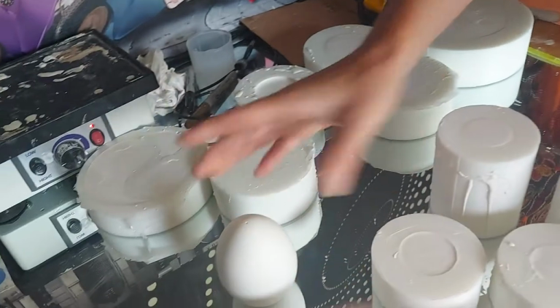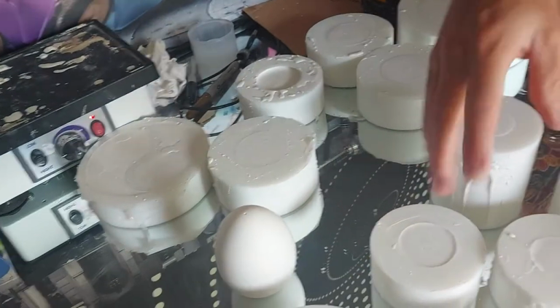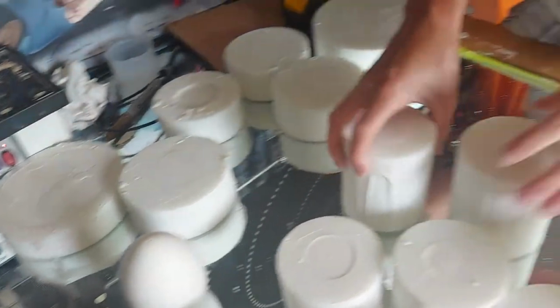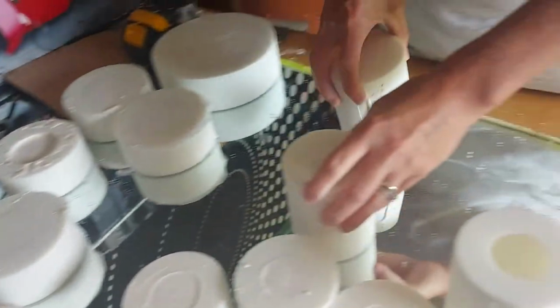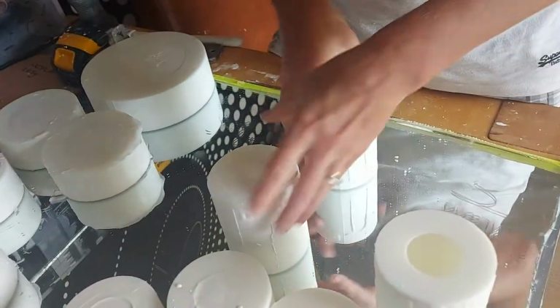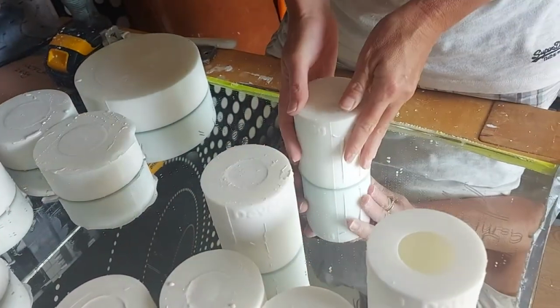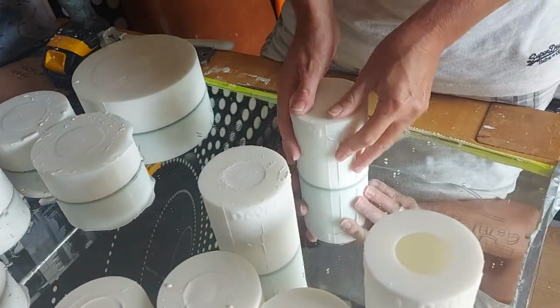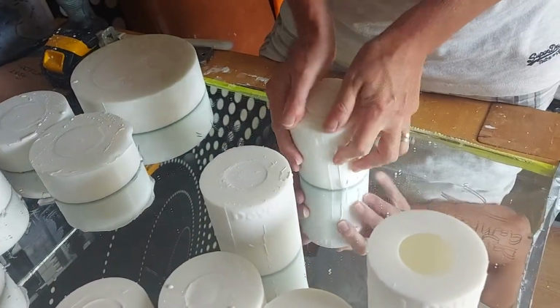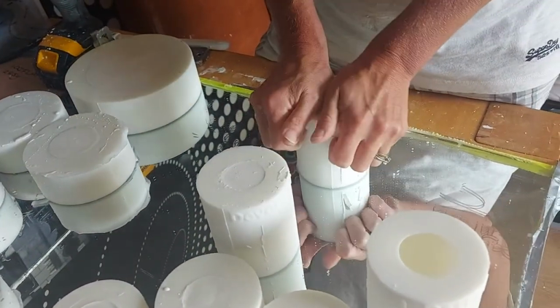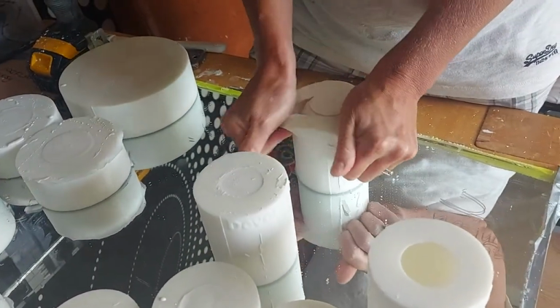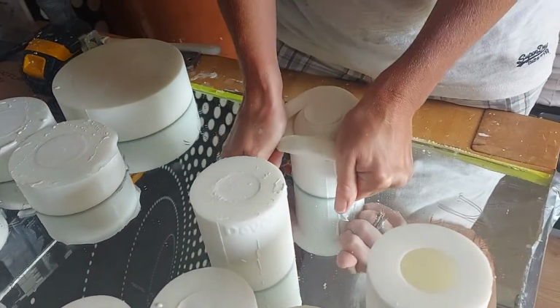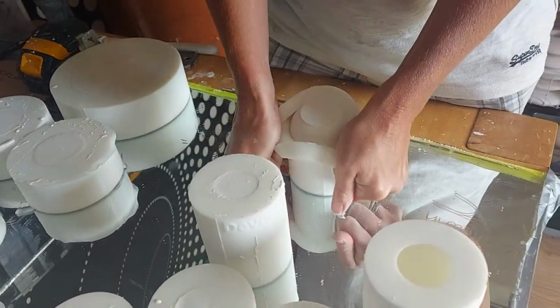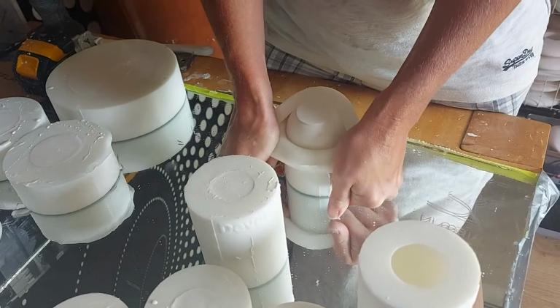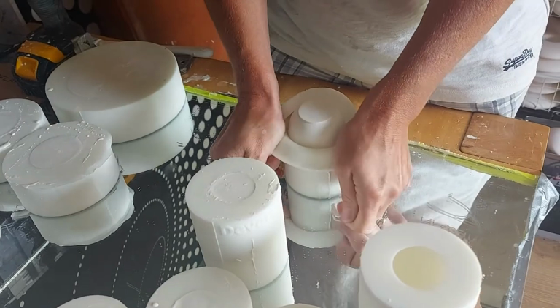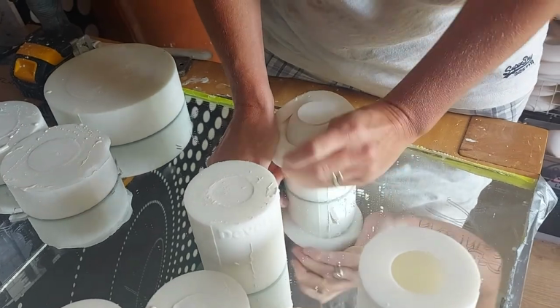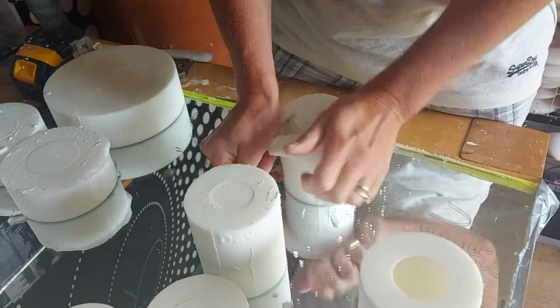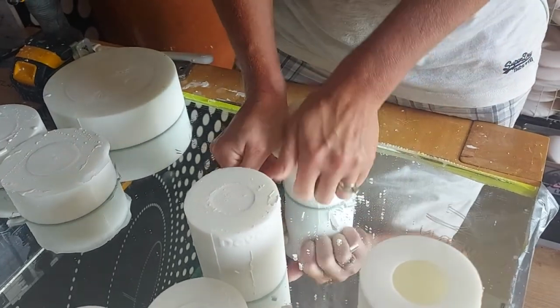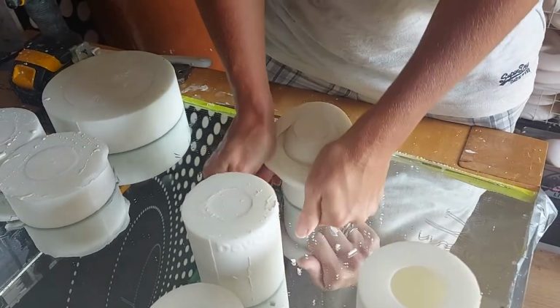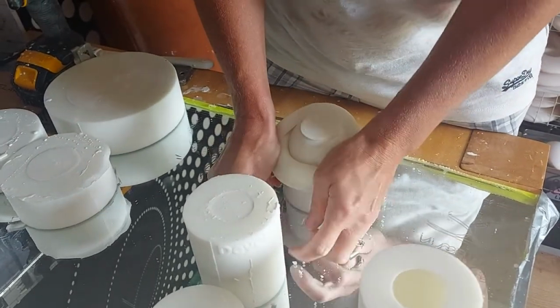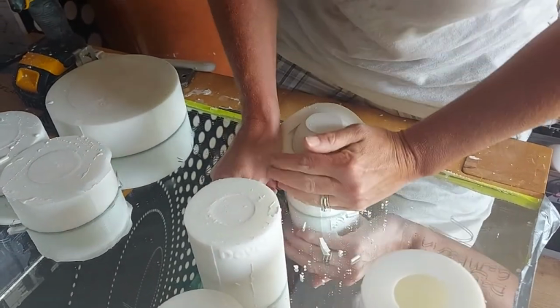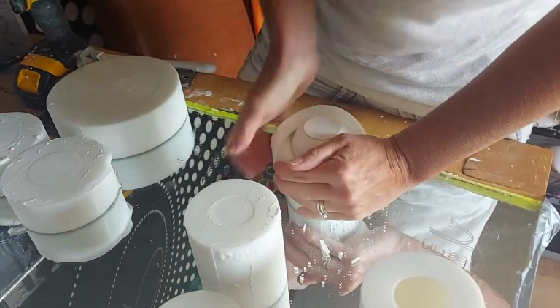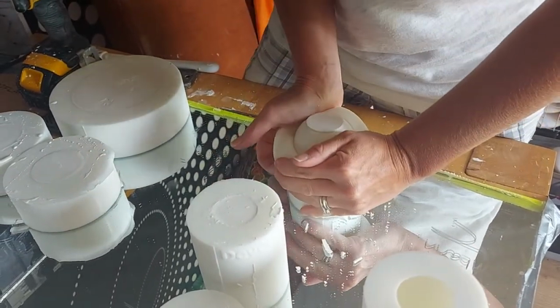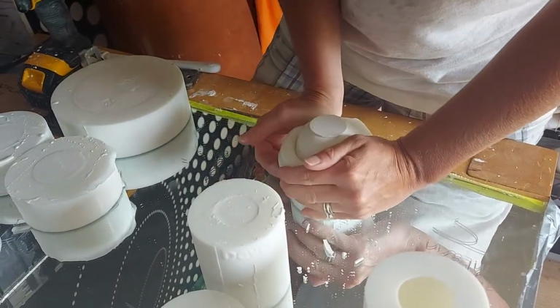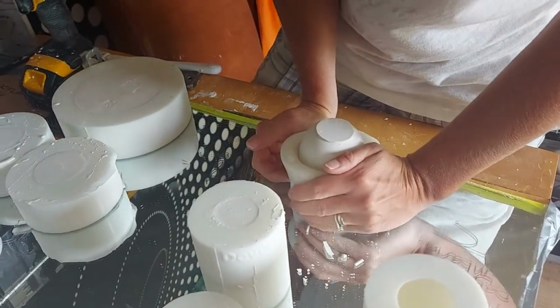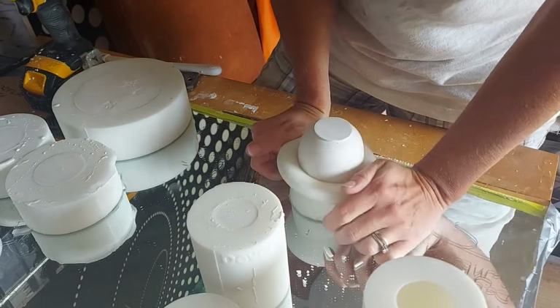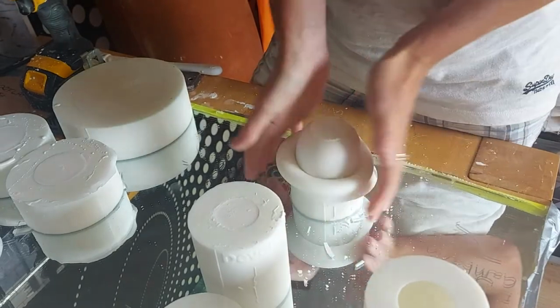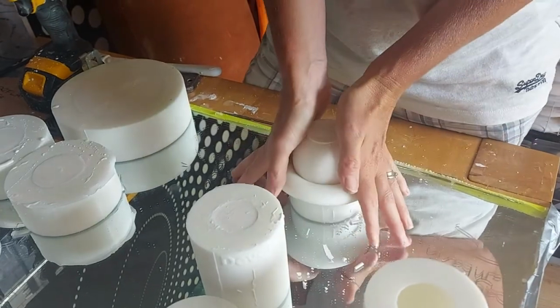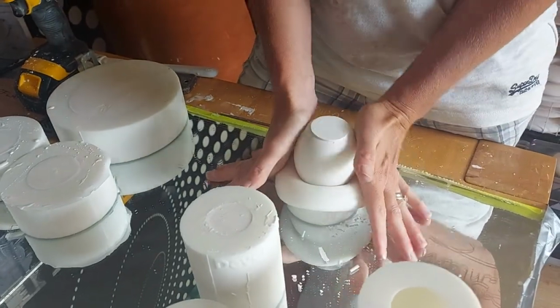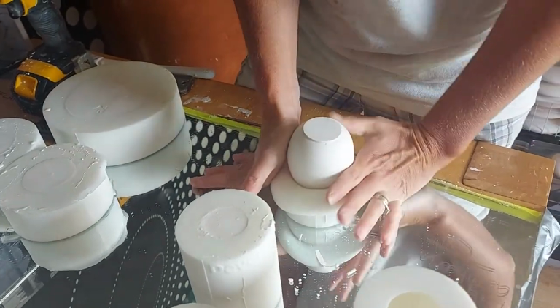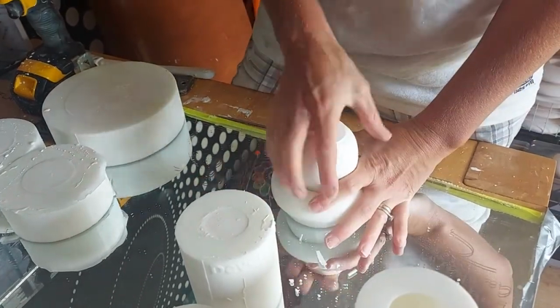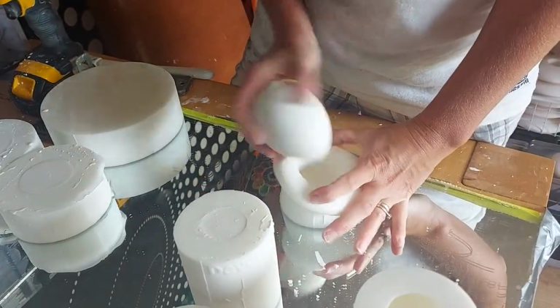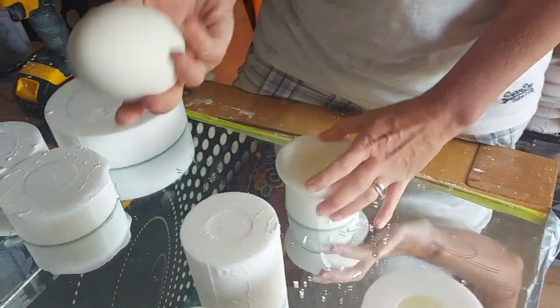That wasn't quite right, we'll do it again. So fold the mould back all the way around, and then roll — pull out your egg.